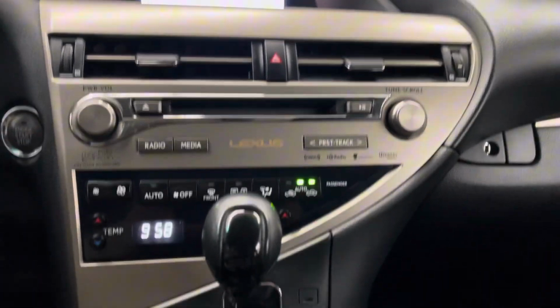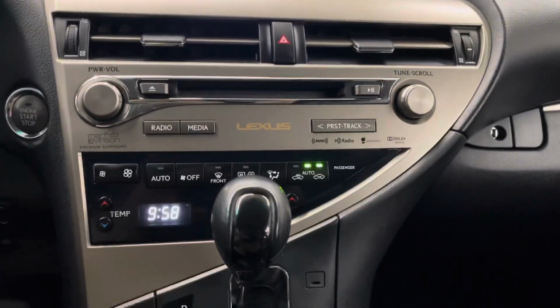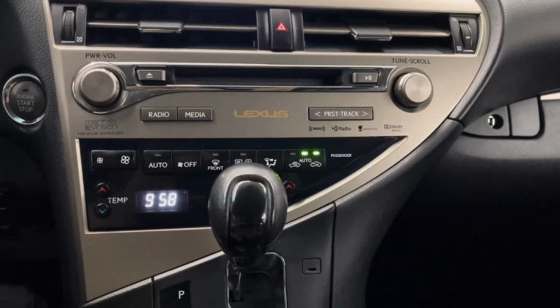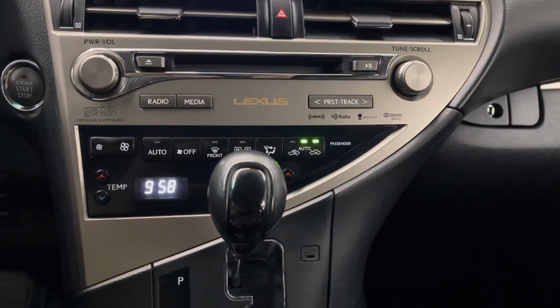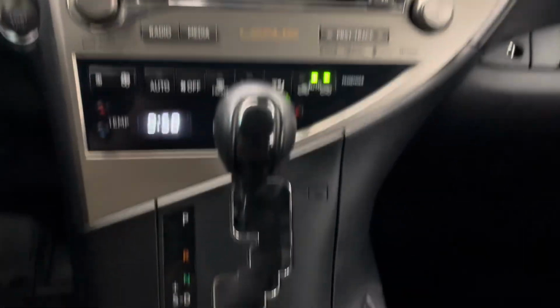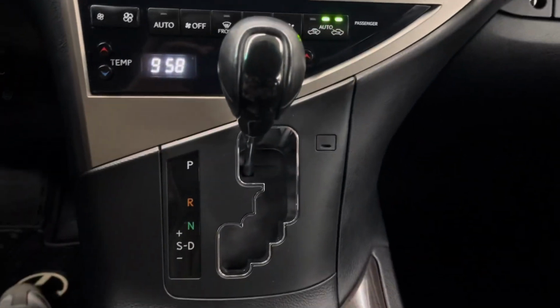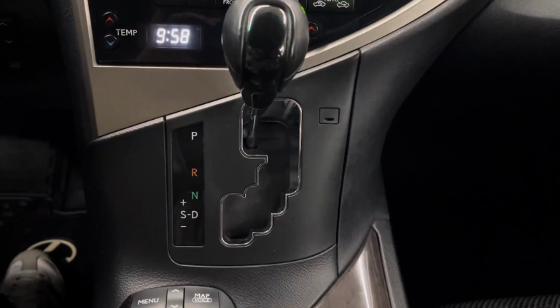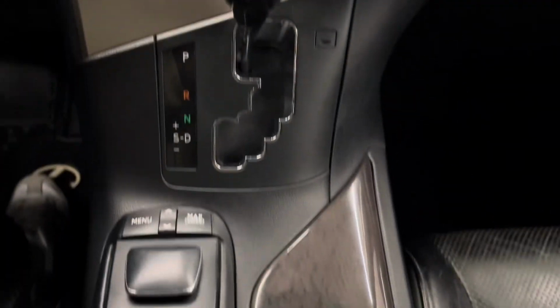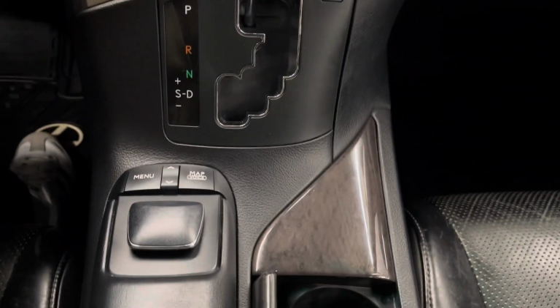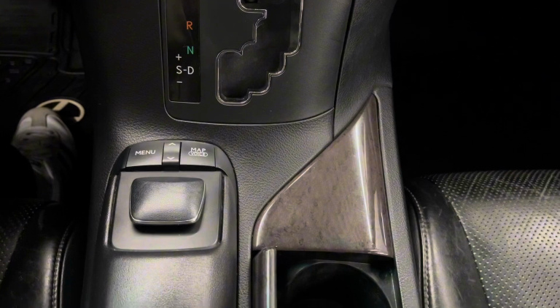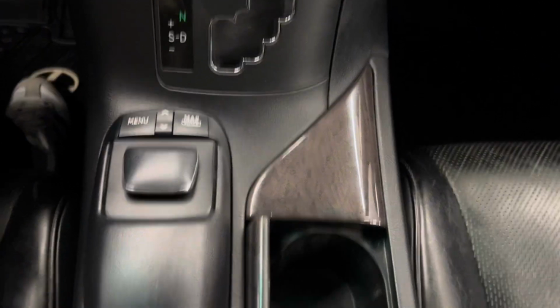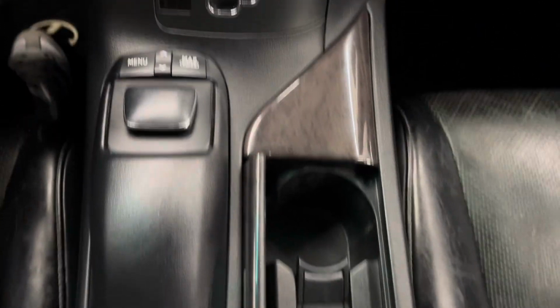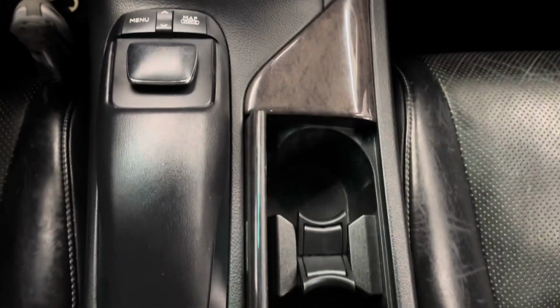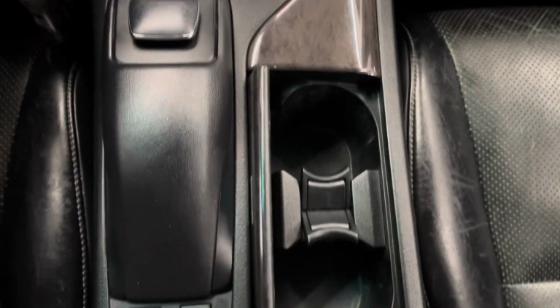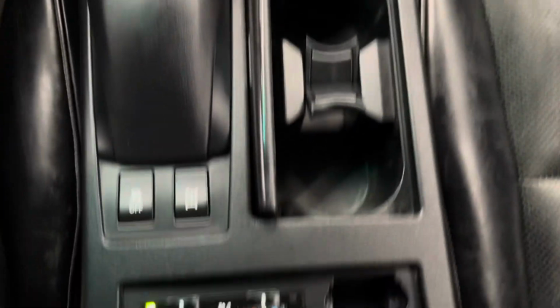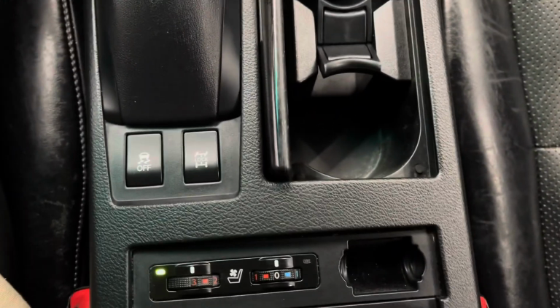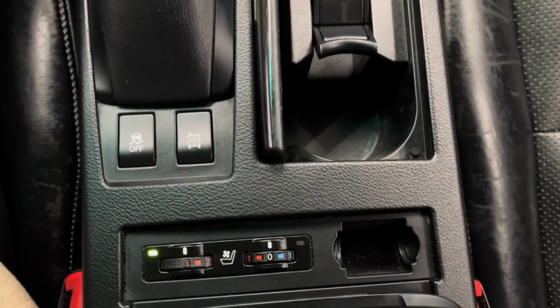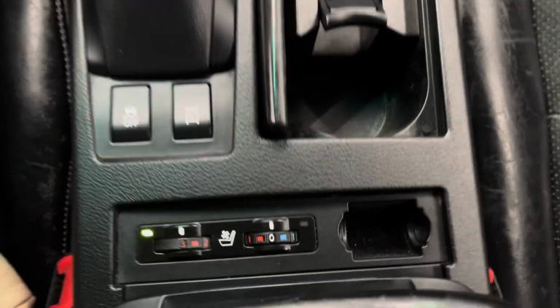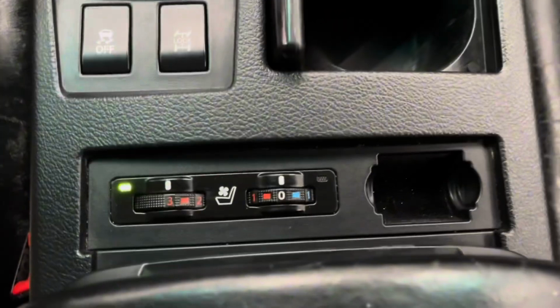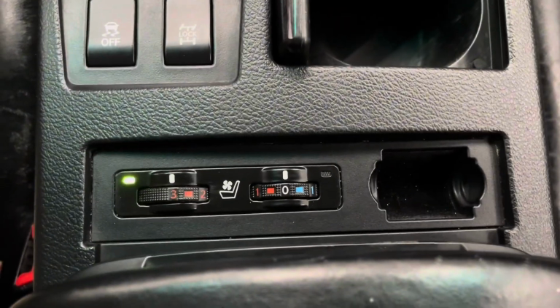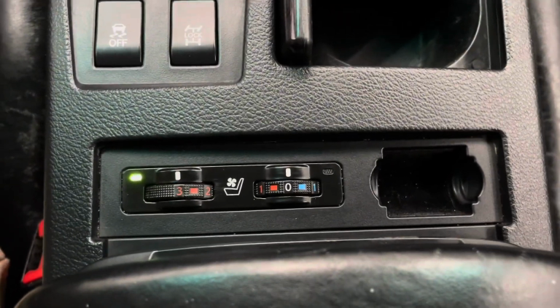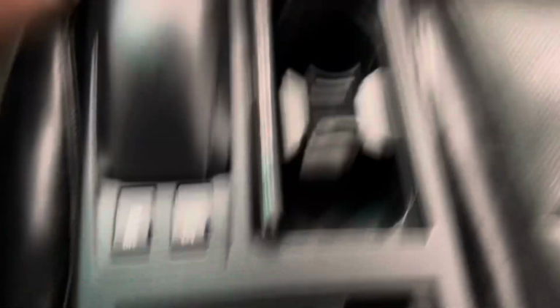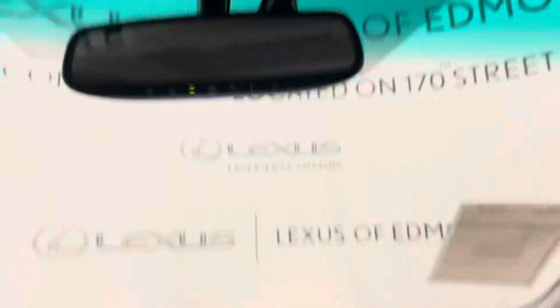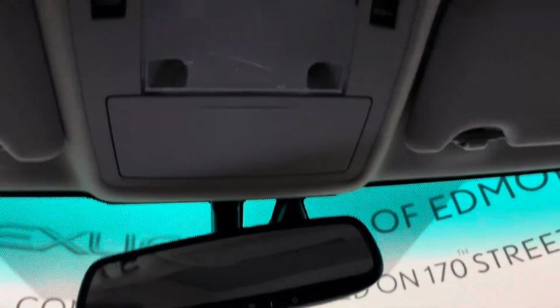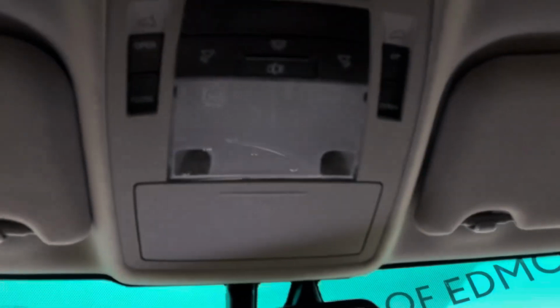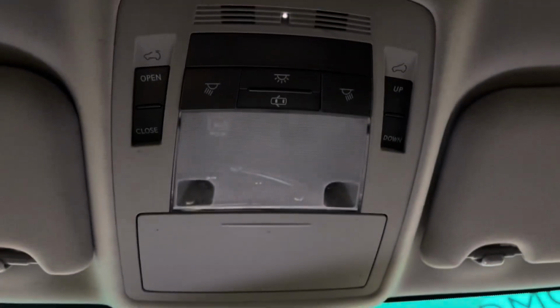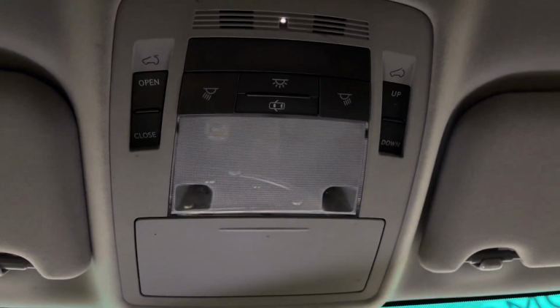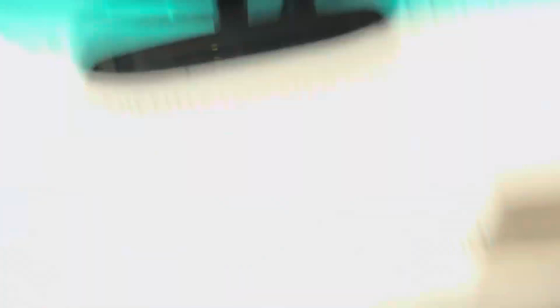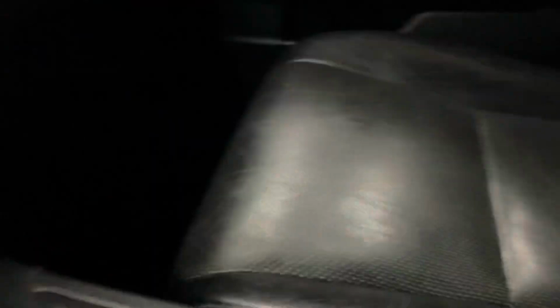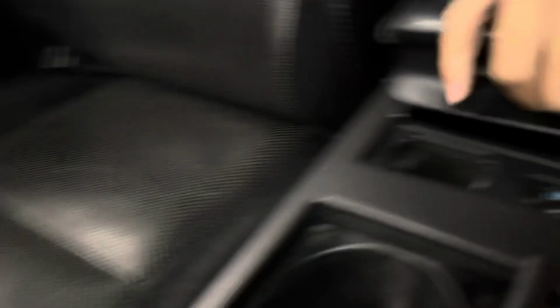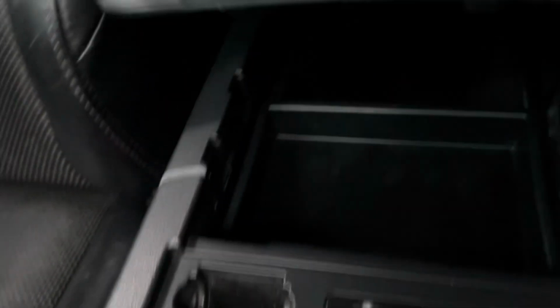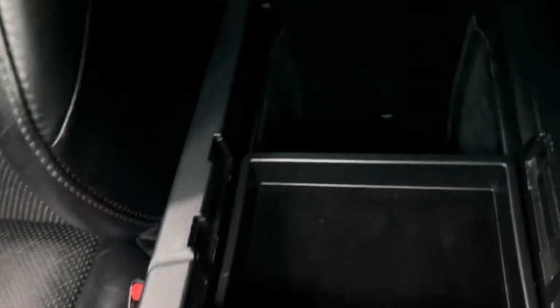radio, media, and climate controls, your gear shifter, your remote touch controller, as well as your cup holders. You have your heated and ventilated seat options for the front seats. Above is your sunroof controls and sunglasses holder, and a spacious center console.